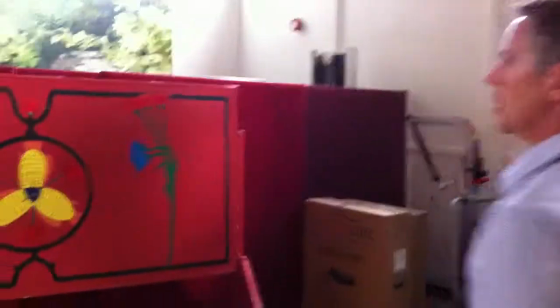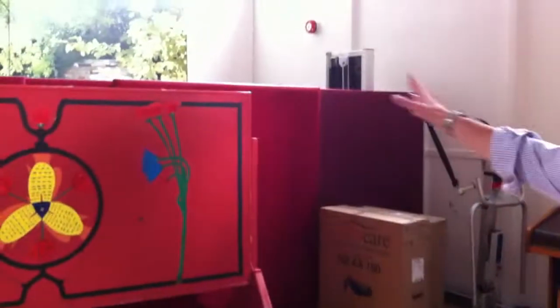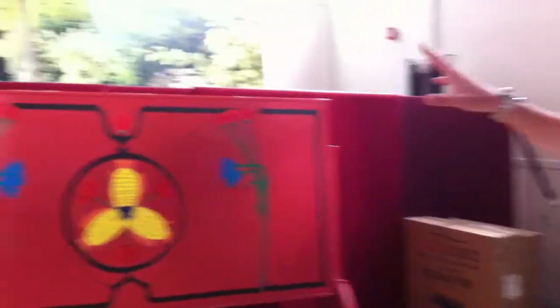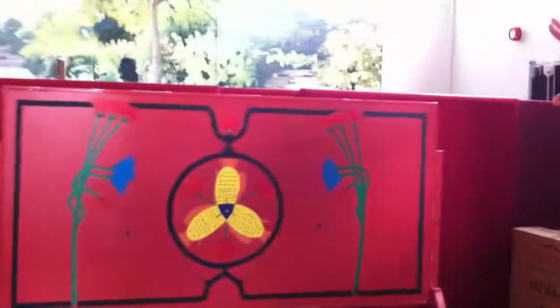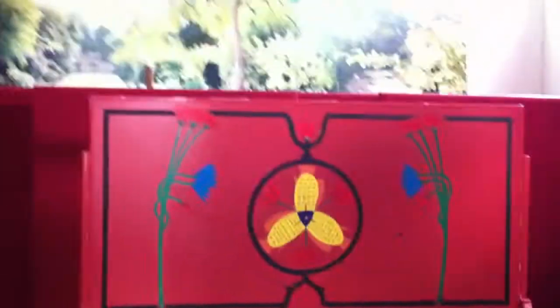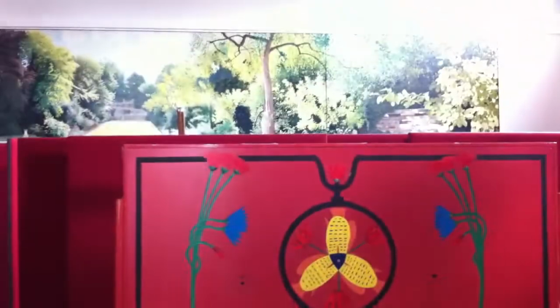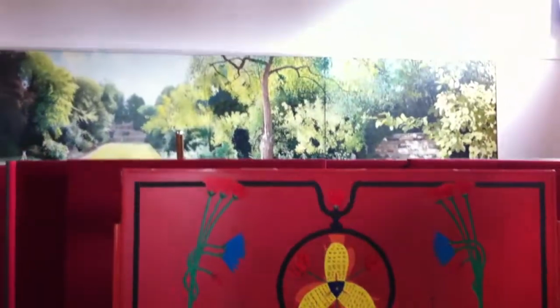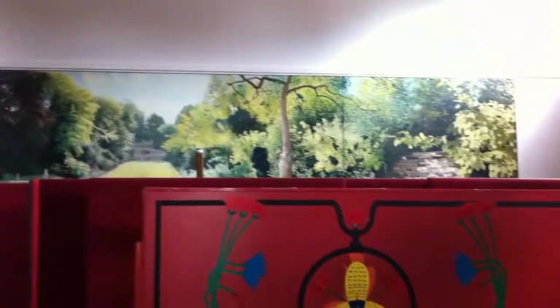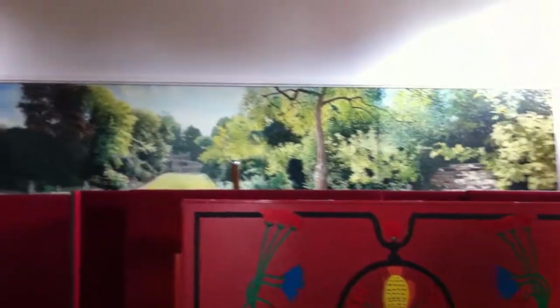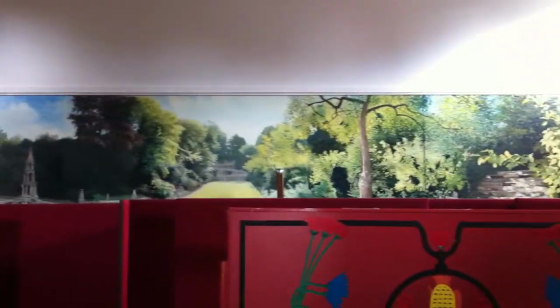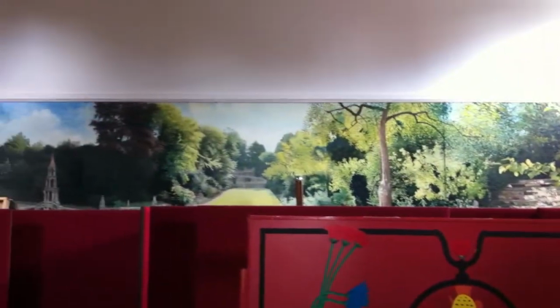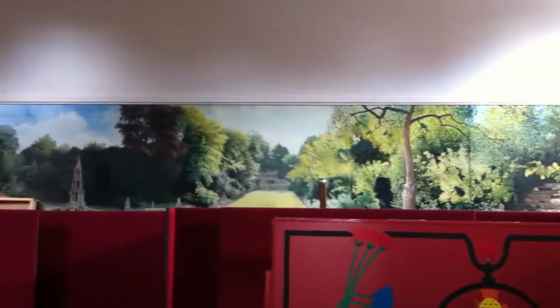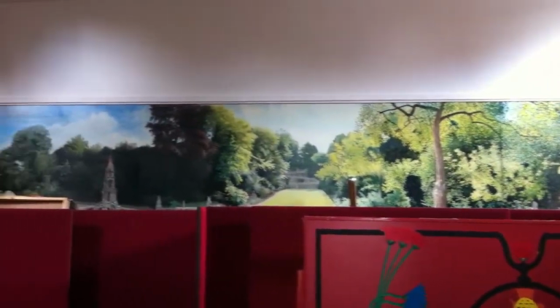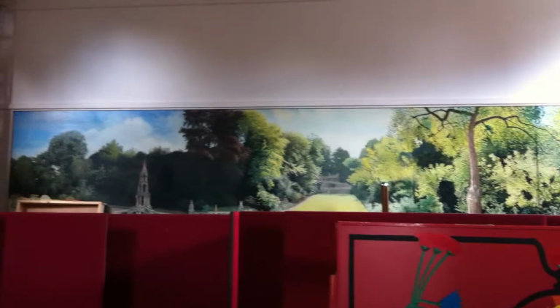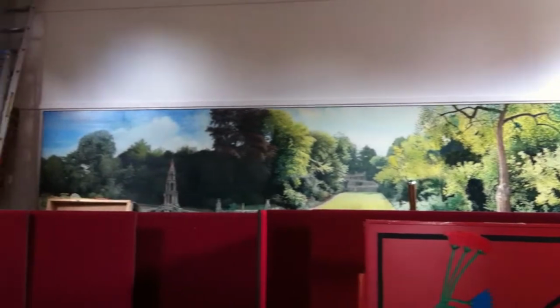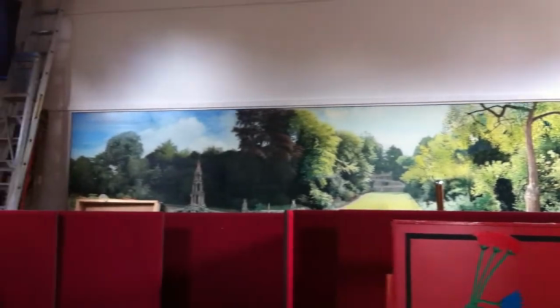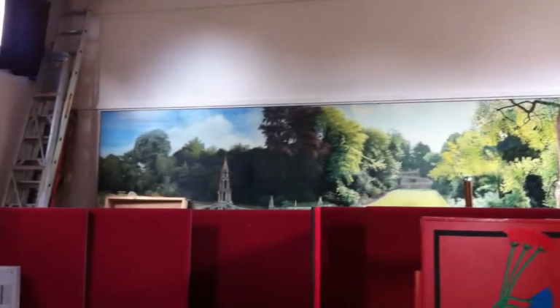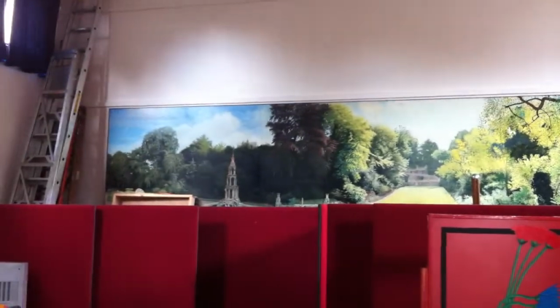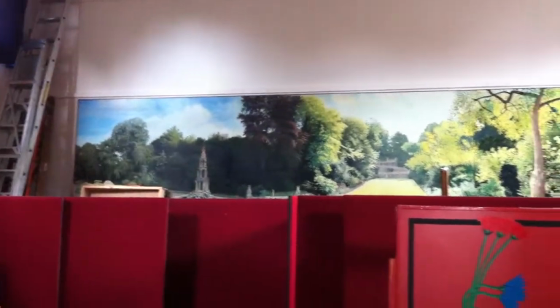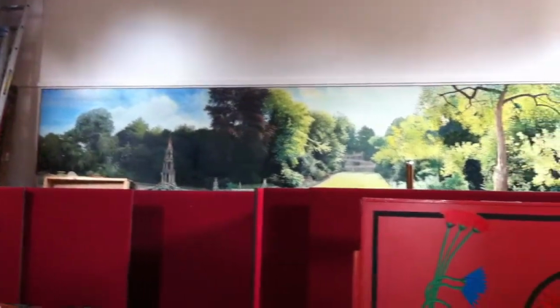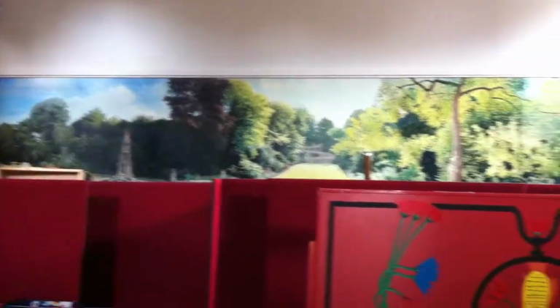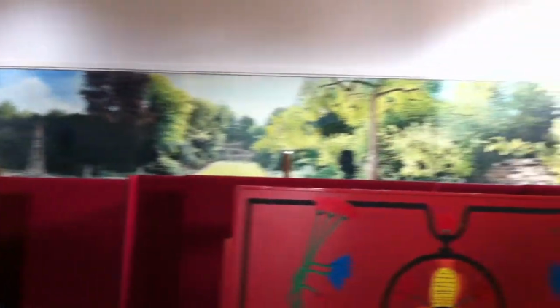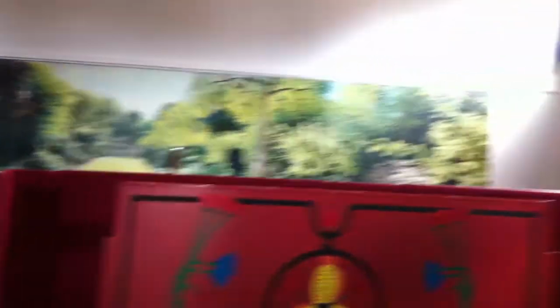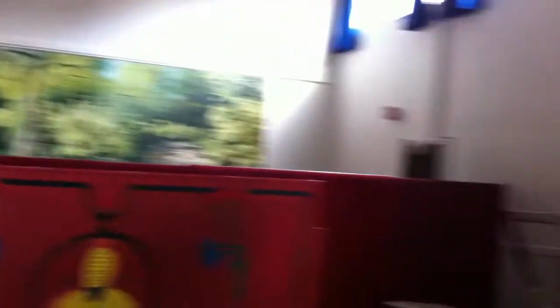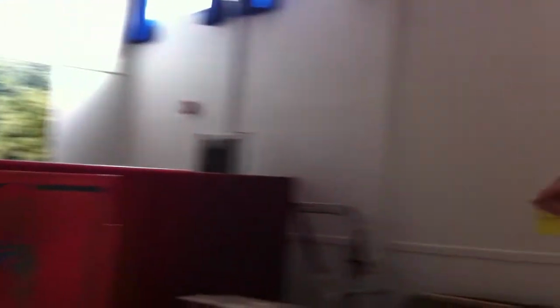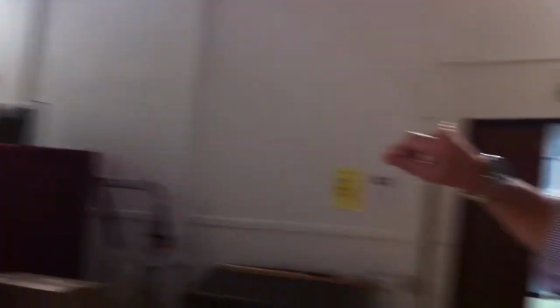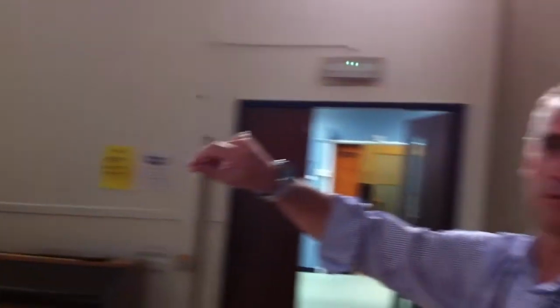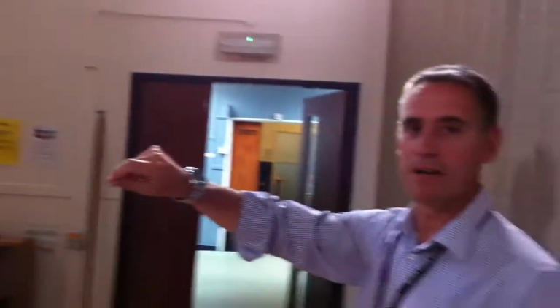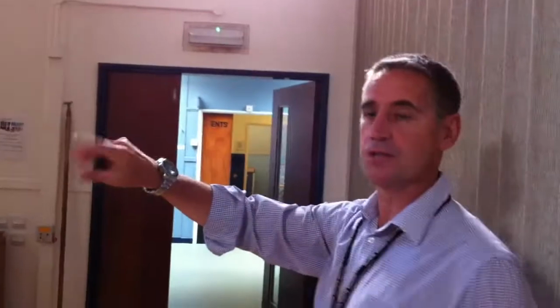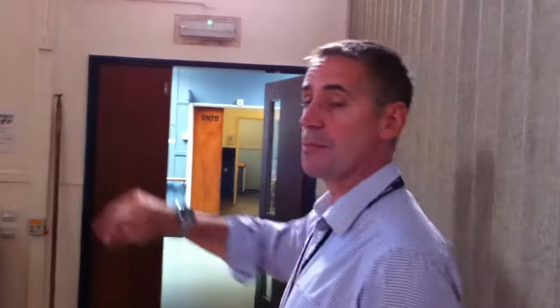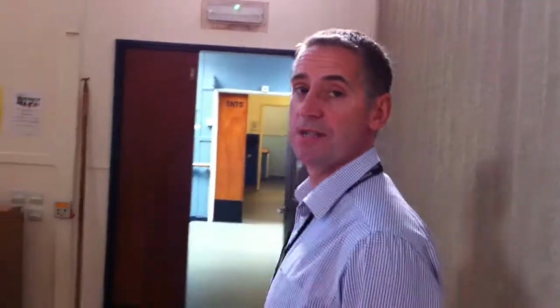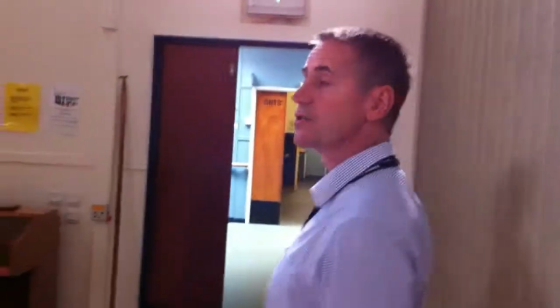Nice big mural of the Plantation Garden there. We're looking to have some building work done here, and we are talking to the Plantation Garden about whether they can make use of that mural for their own purposes in the future.